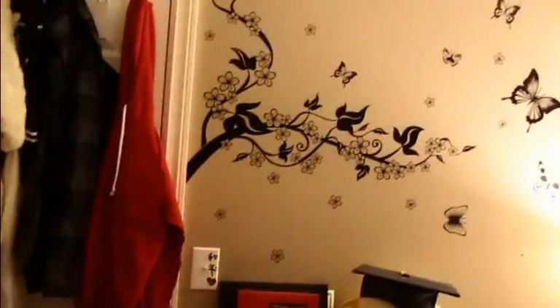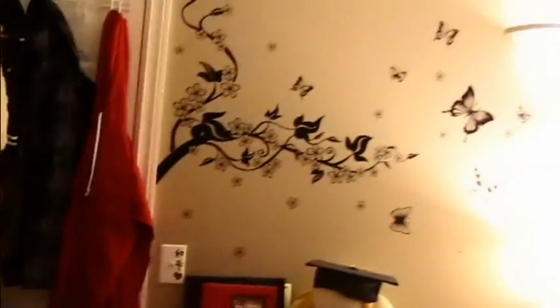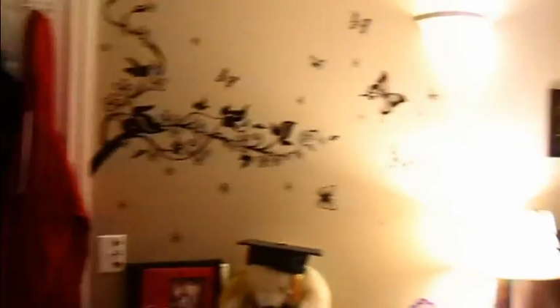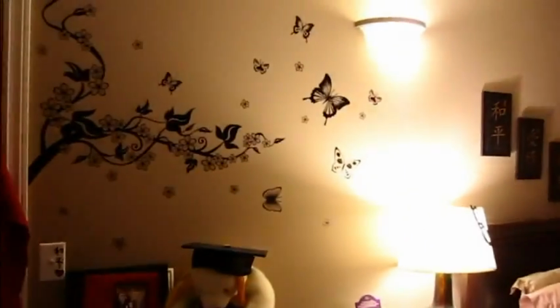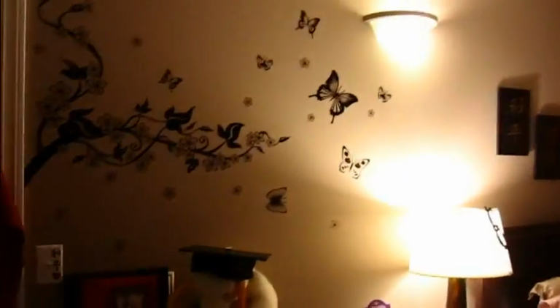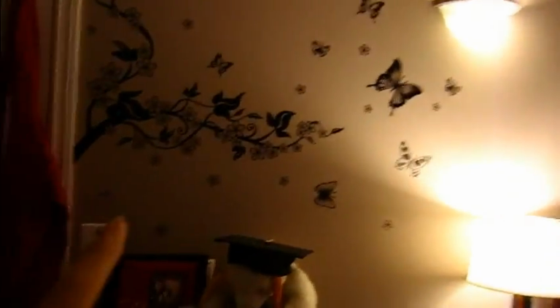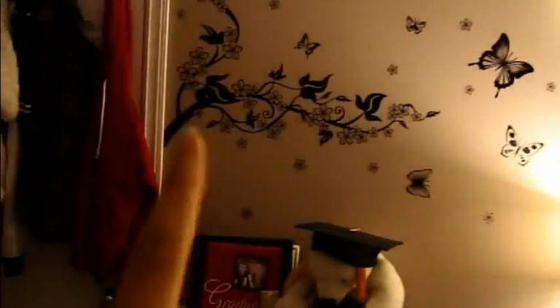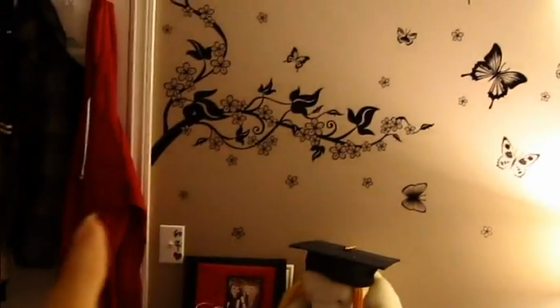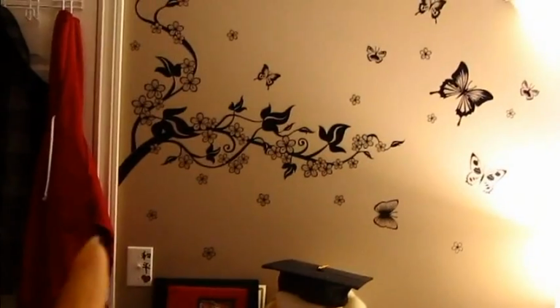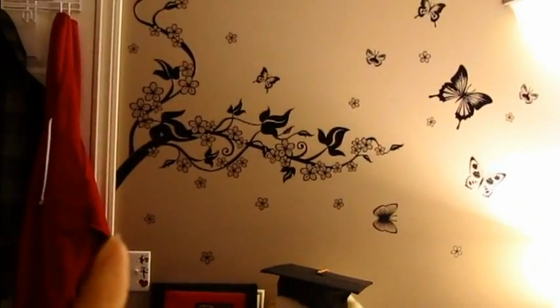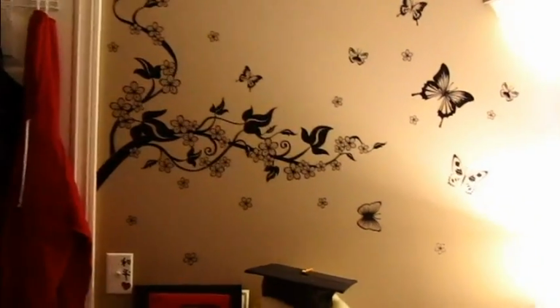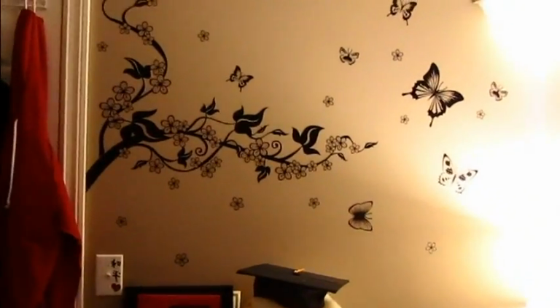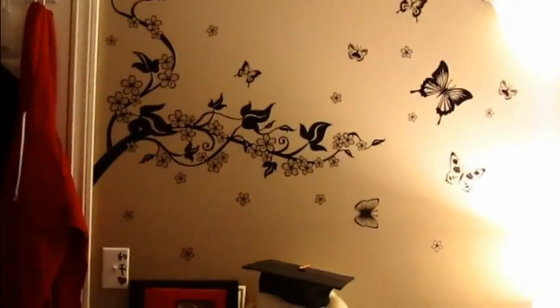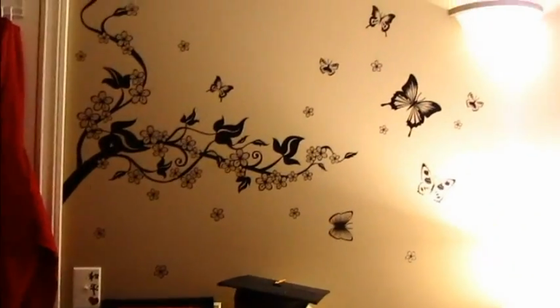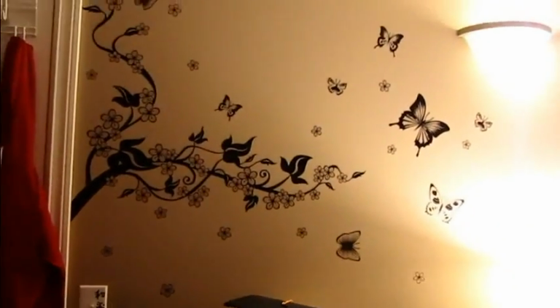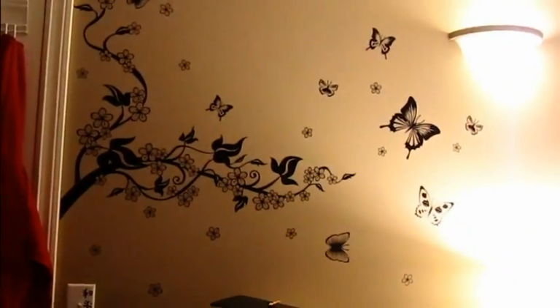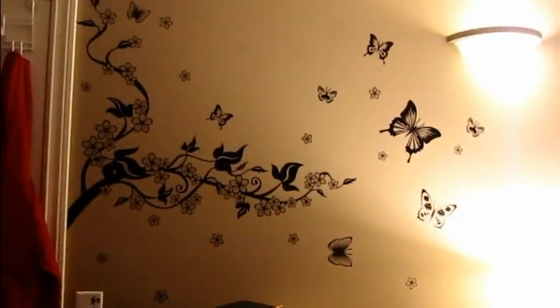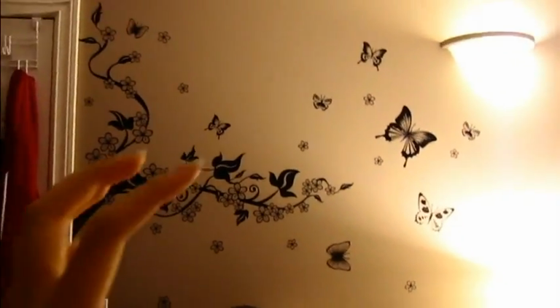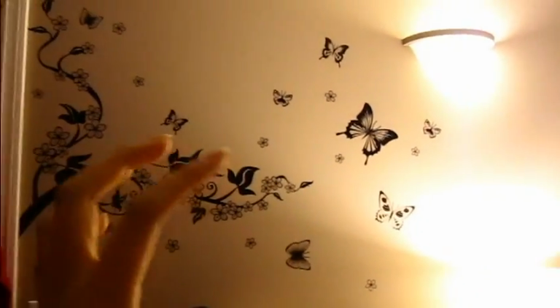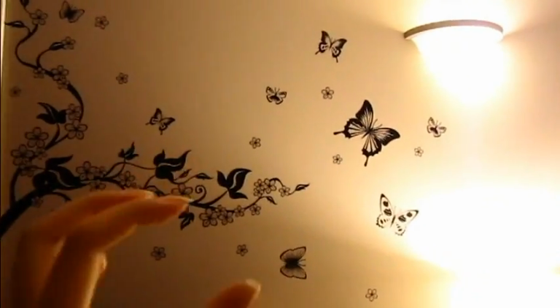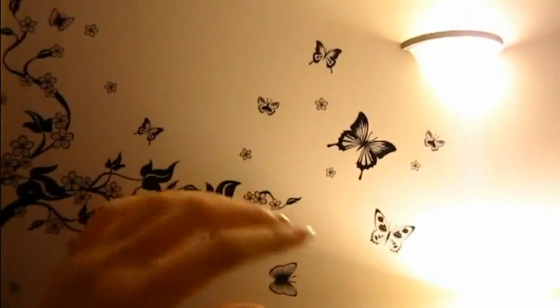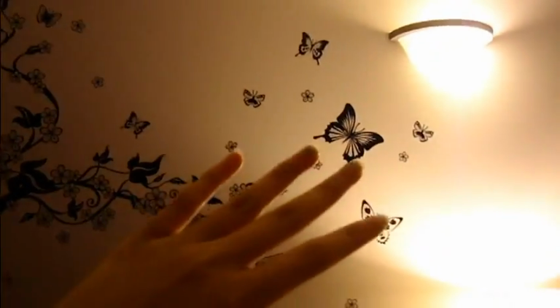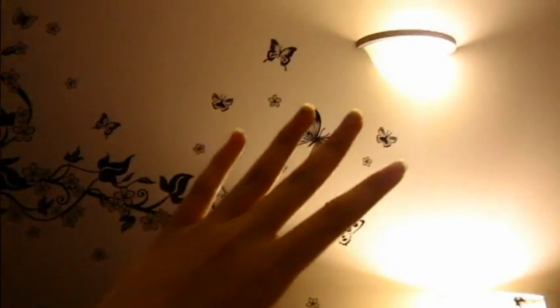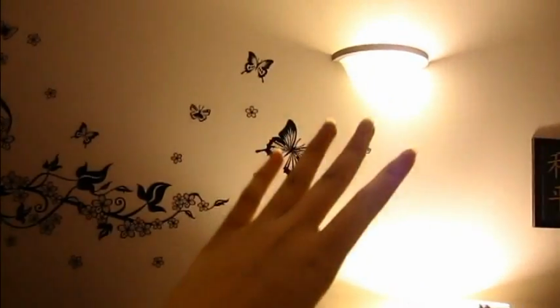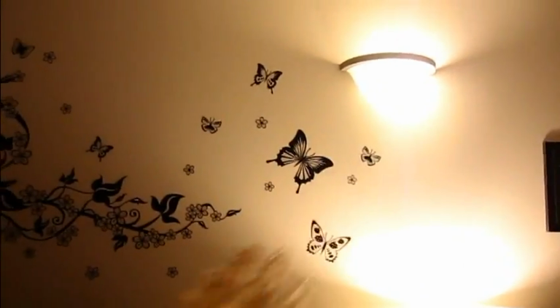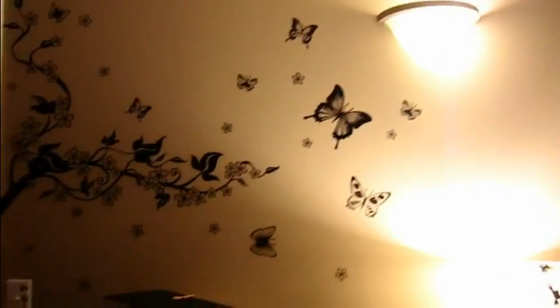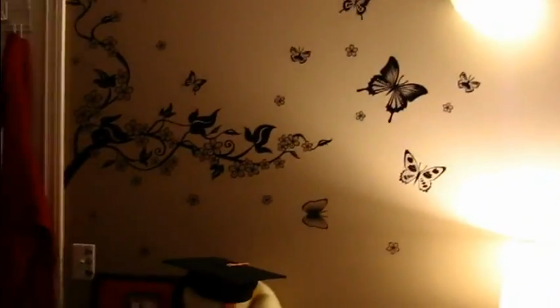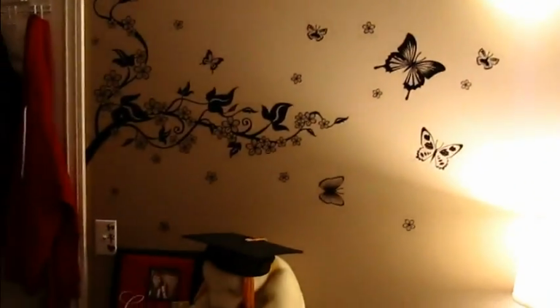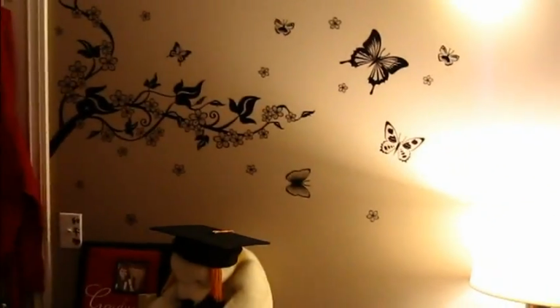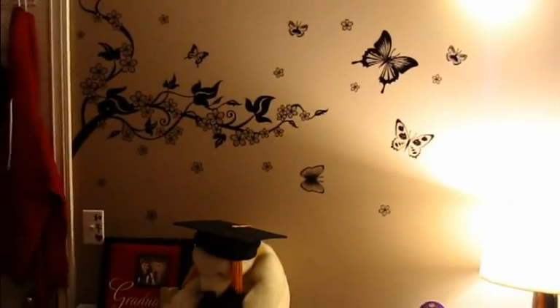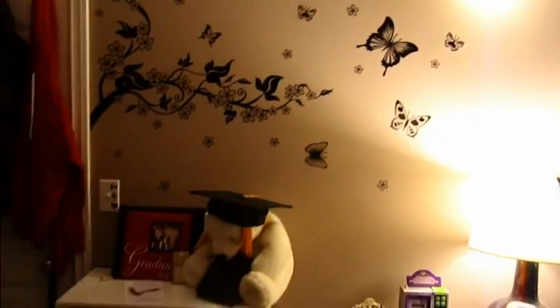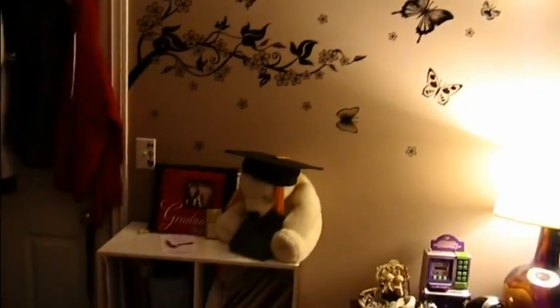This is my favorite wall. I got these butterfly stickers at Dollarama and they're so pretty. I made it so that the butterflies are like flying to the light — I thought that was a good idea, it looked really good and it was so cheap.